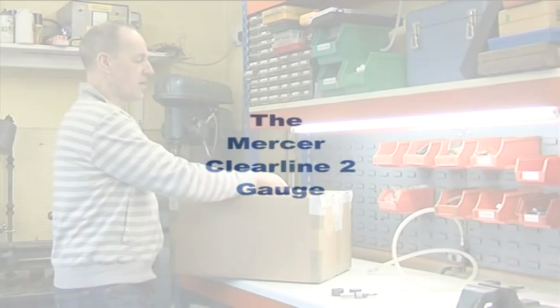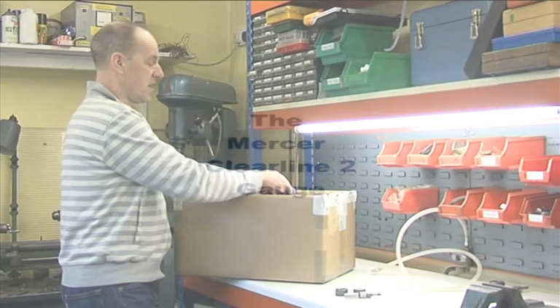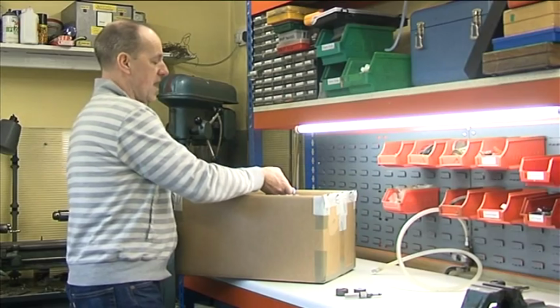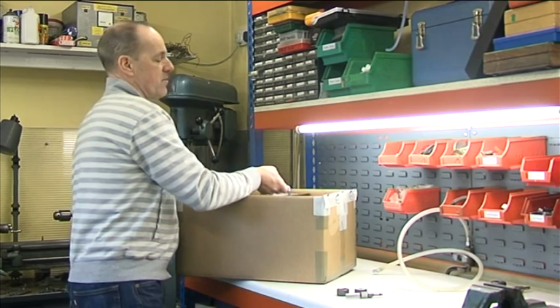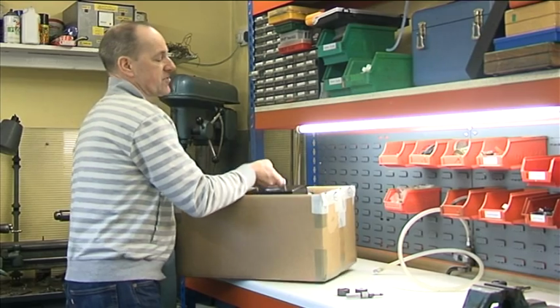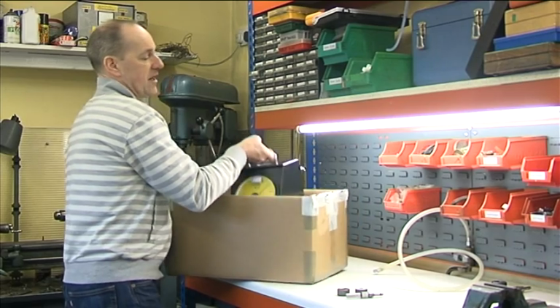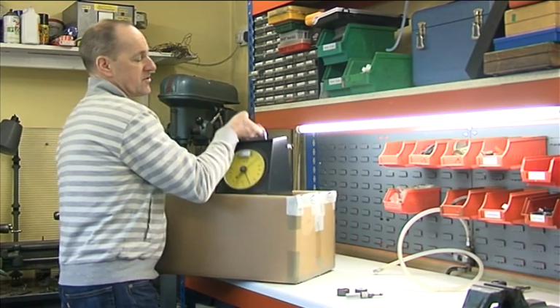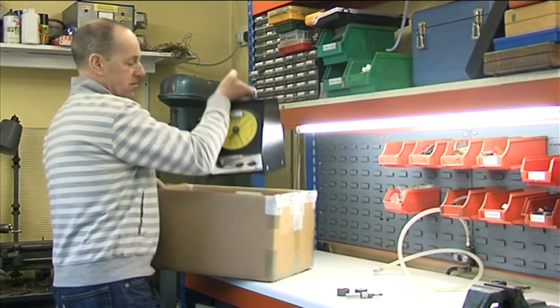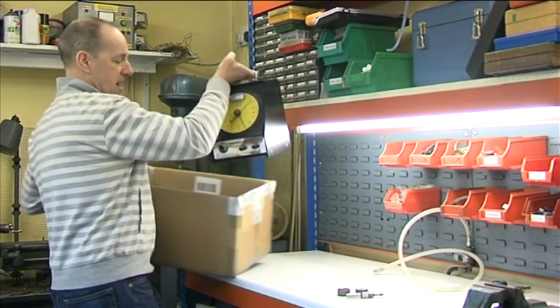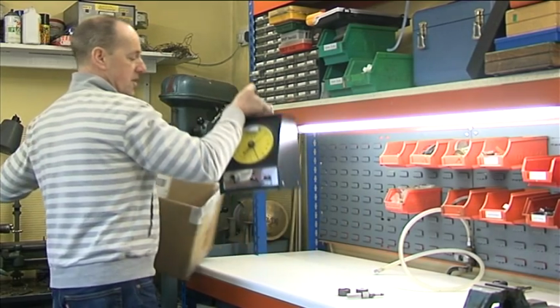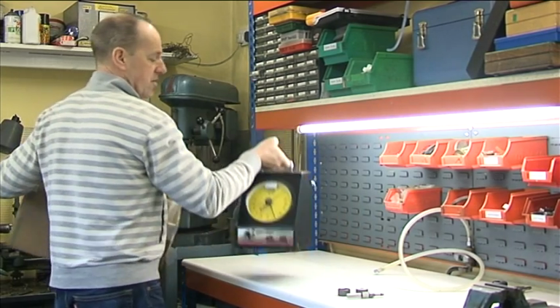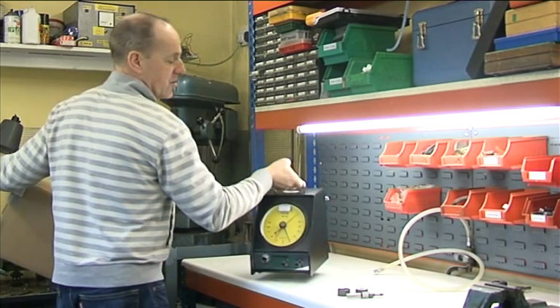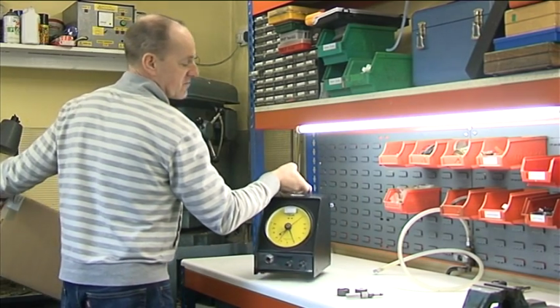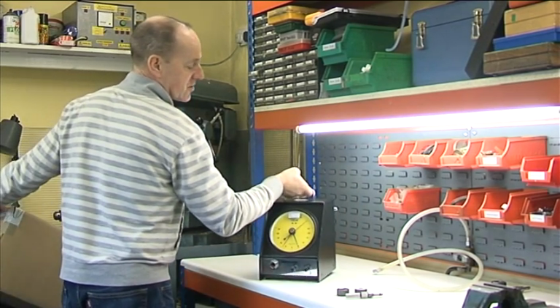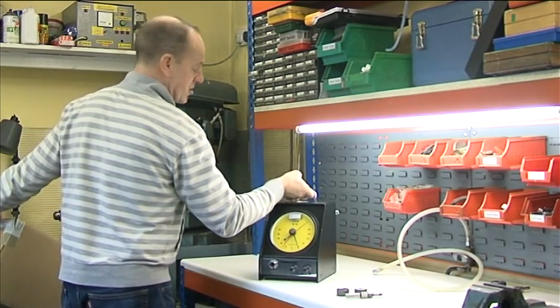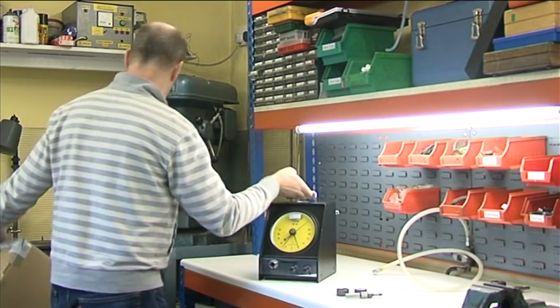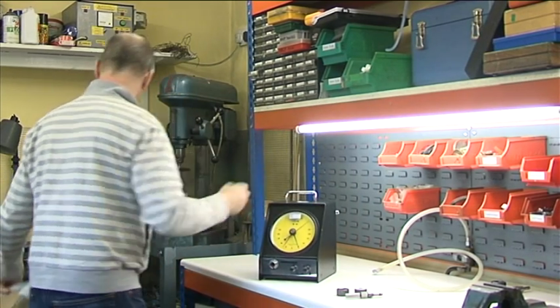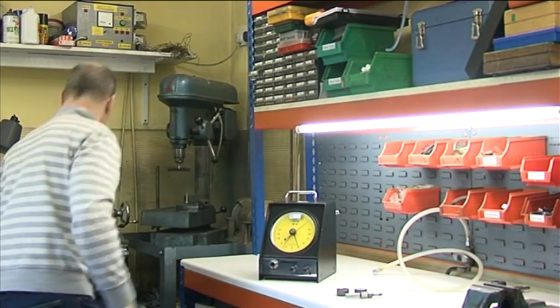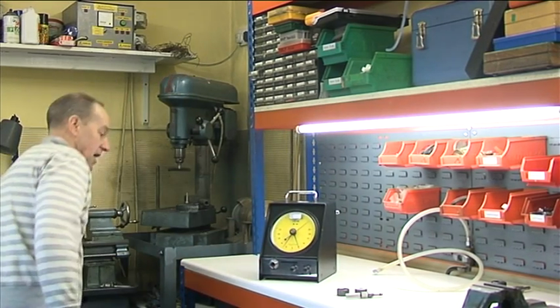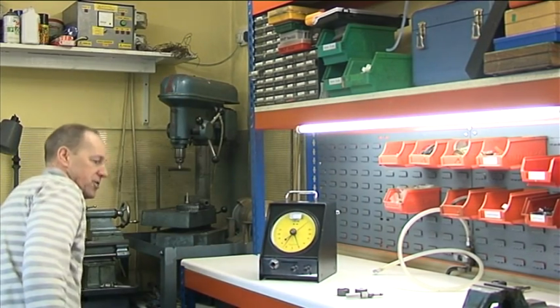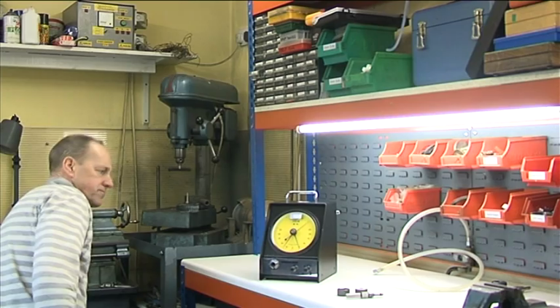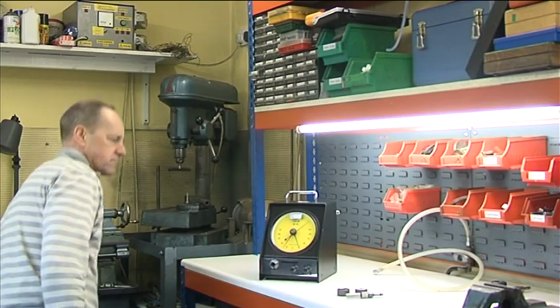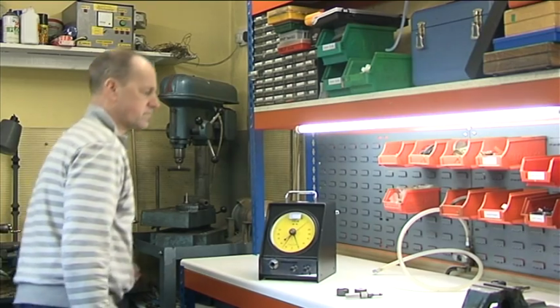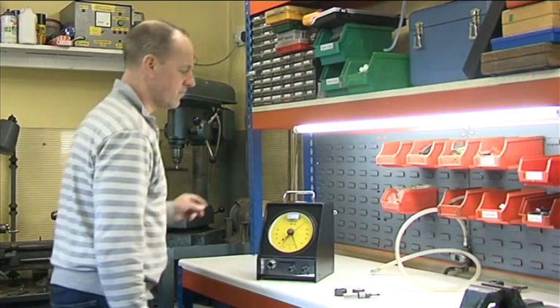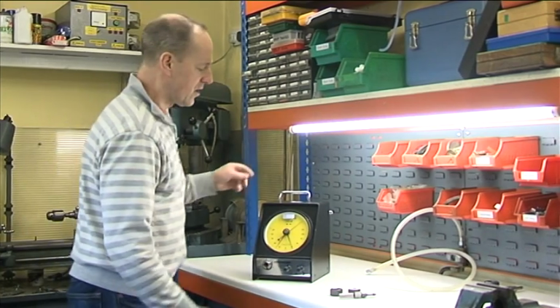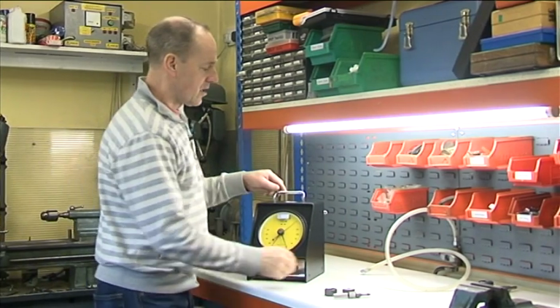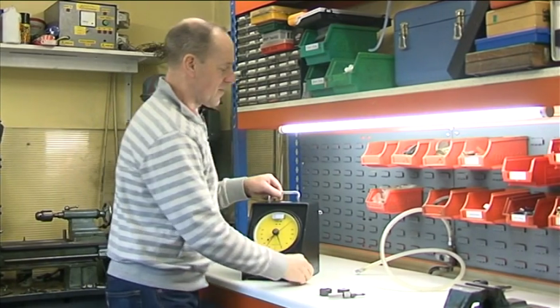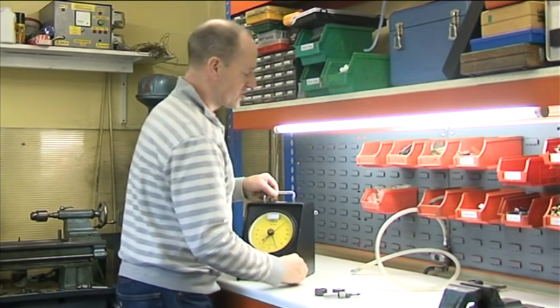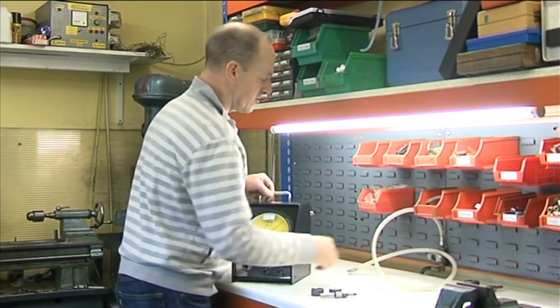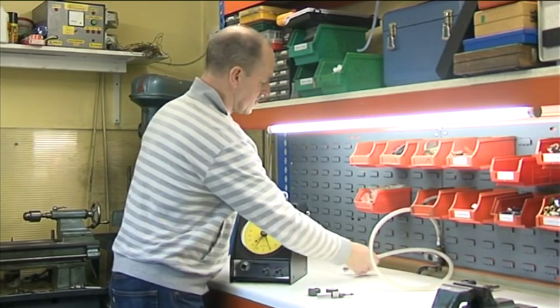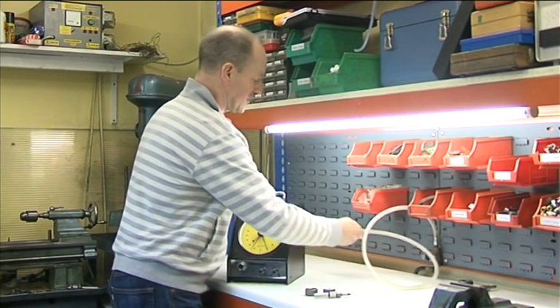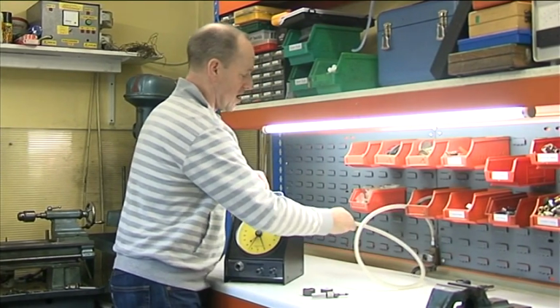Here we have a Mercer Clearline 2 air gauge that has been reconditioned by Engineering and Gauge. I'm about to show you how to set it up.